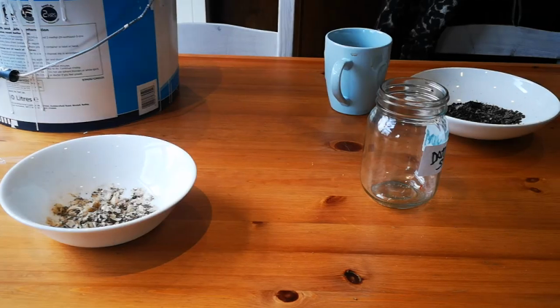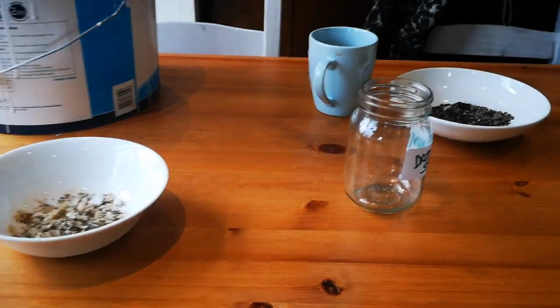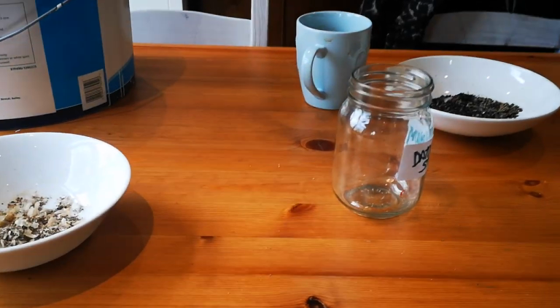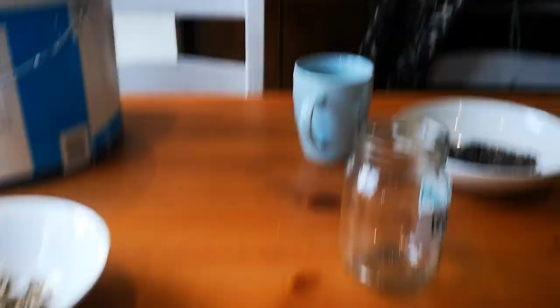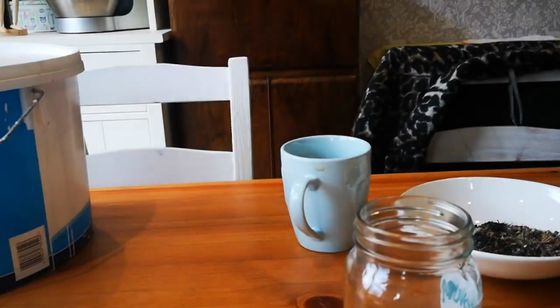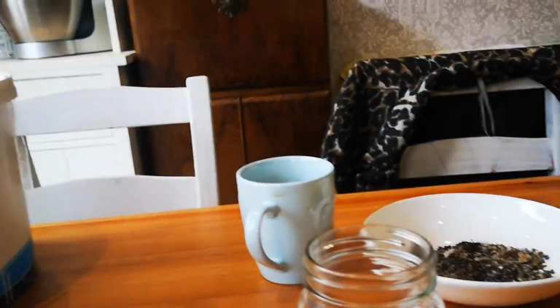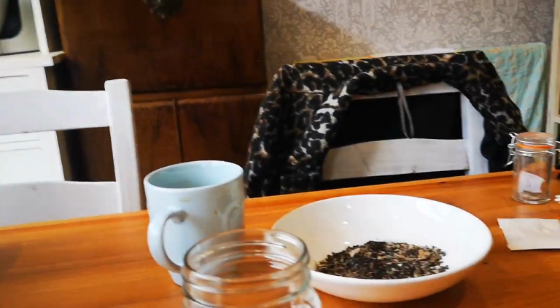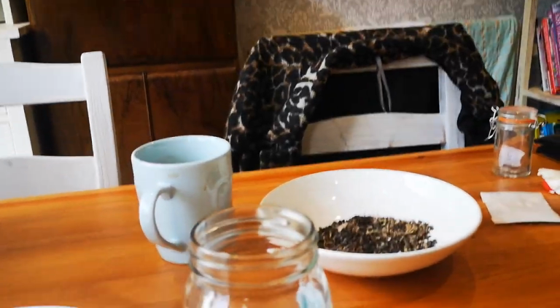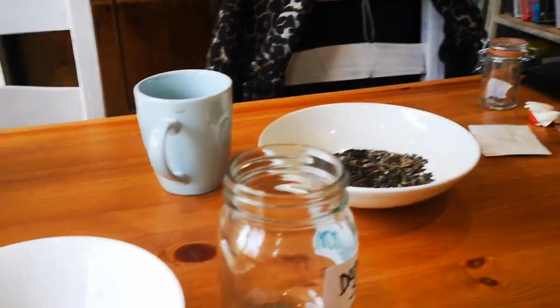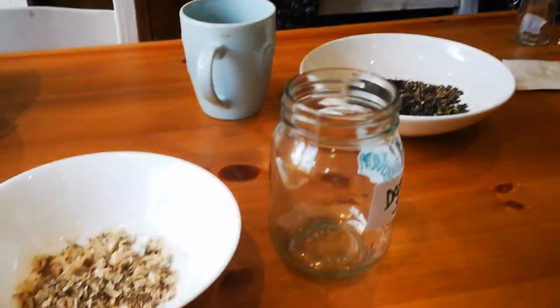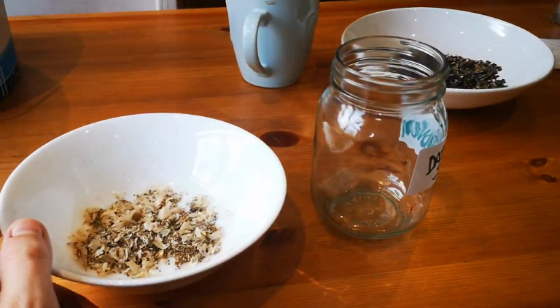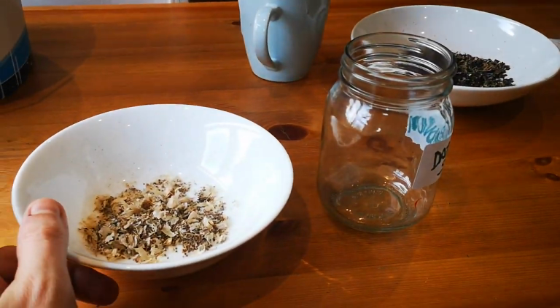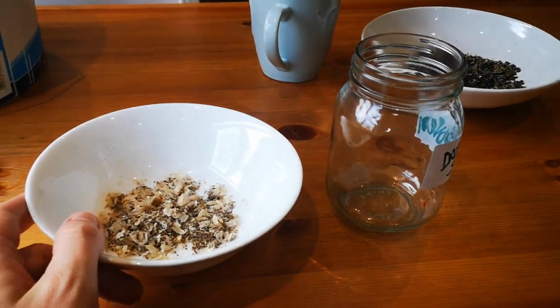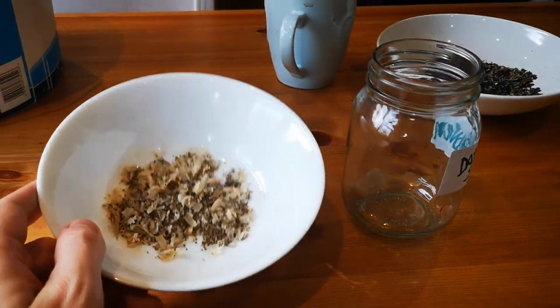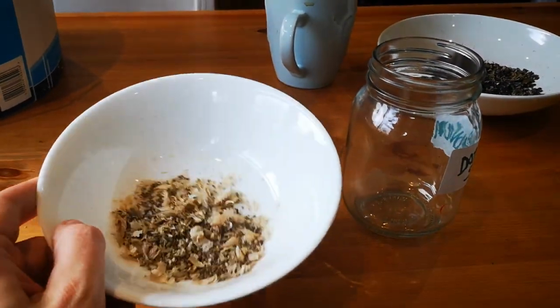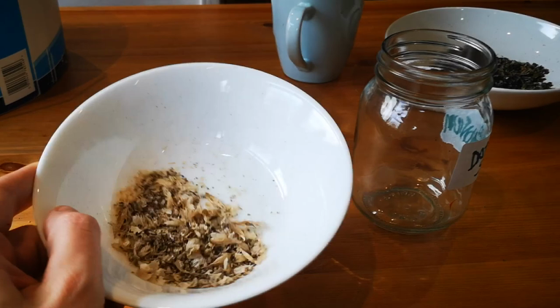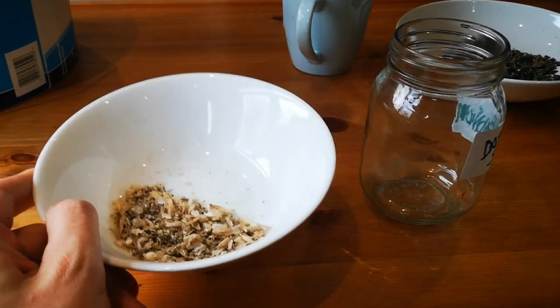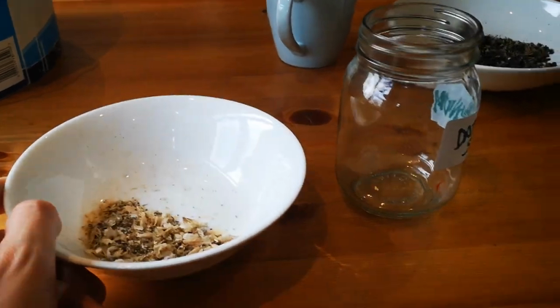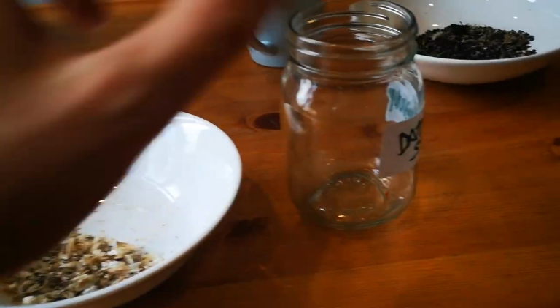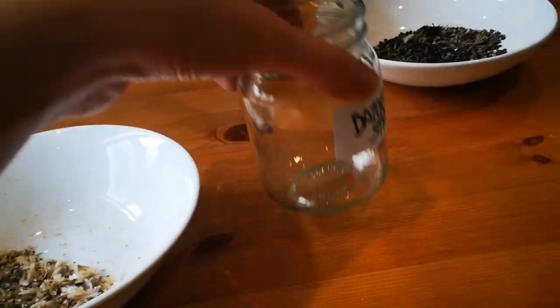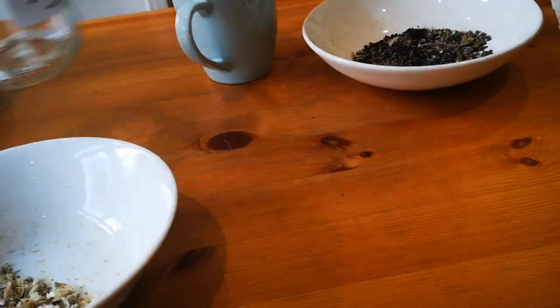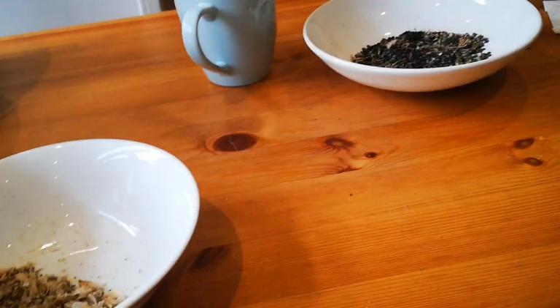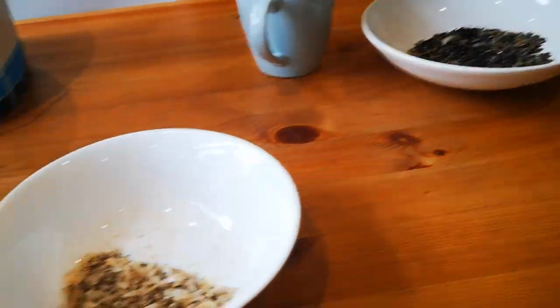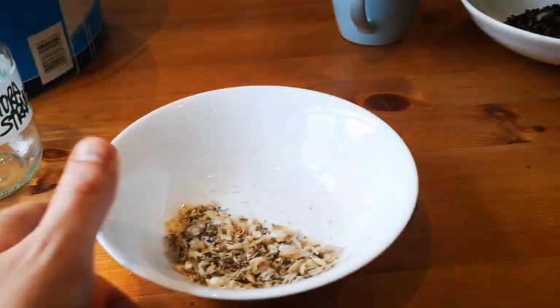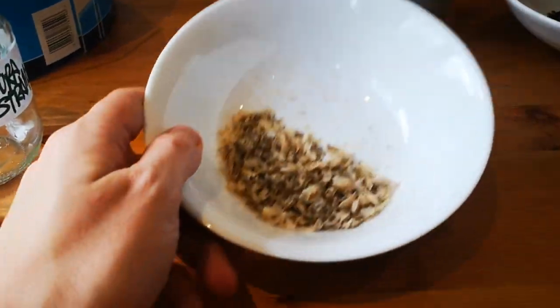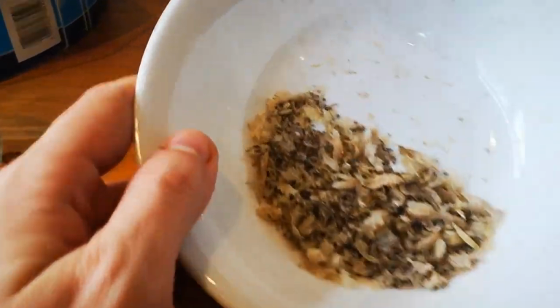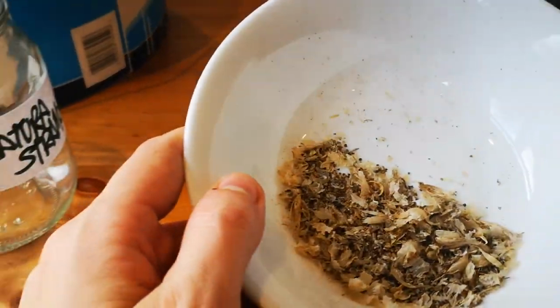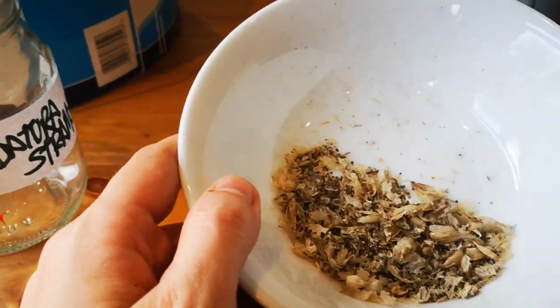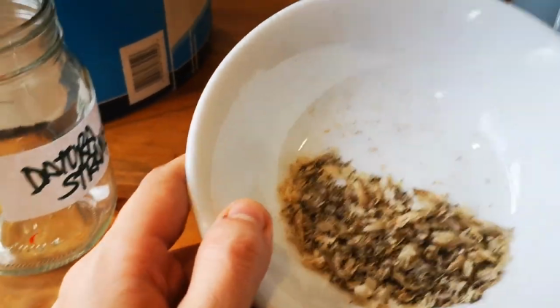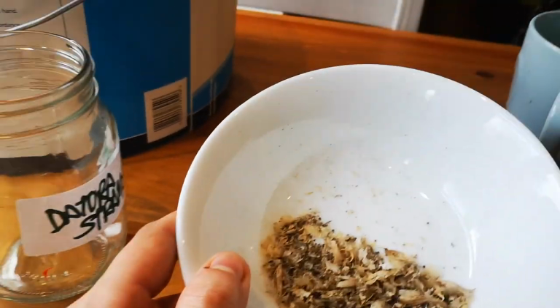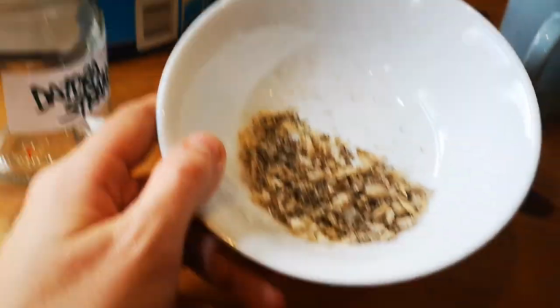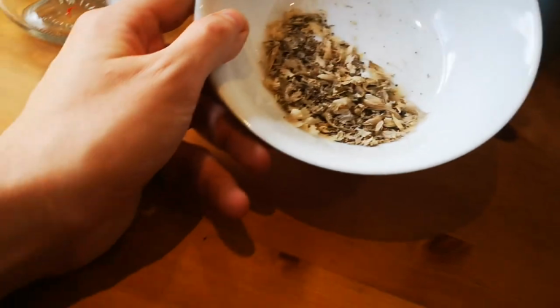Alright everyone, I'm gonna do a little bit of gardening today — a few new seed starts. I don't know if it's a bit too late to start seeds, but I always do this, always start things late. We're gonna try anyway.